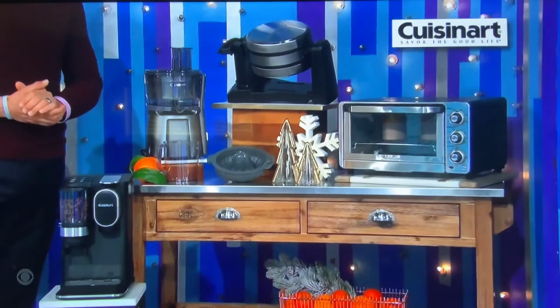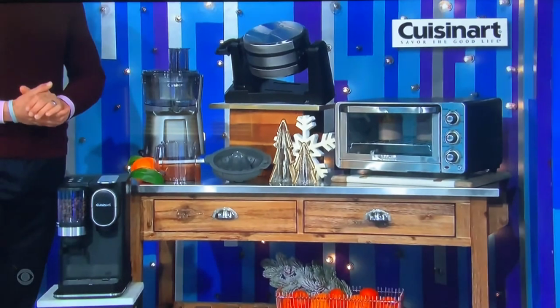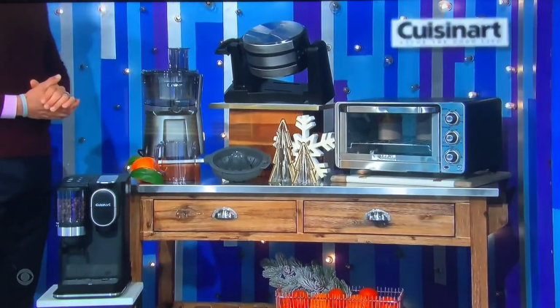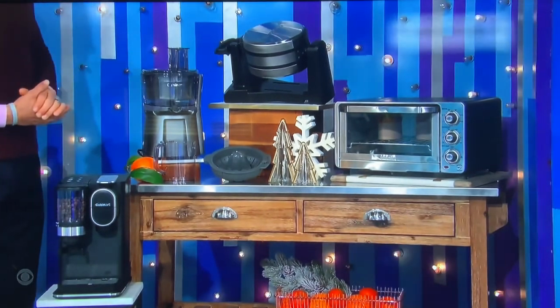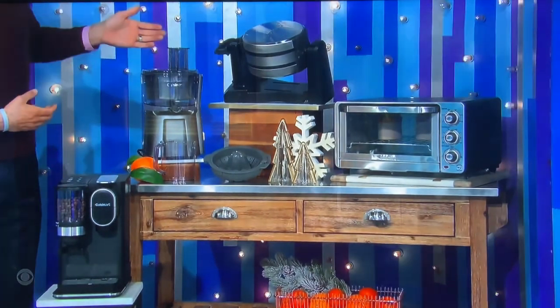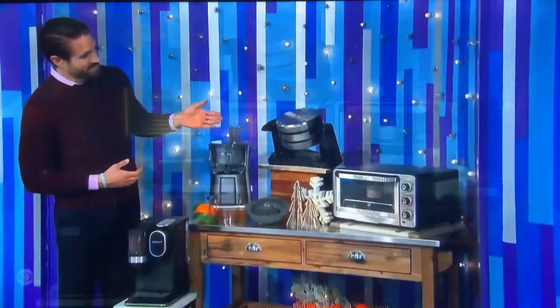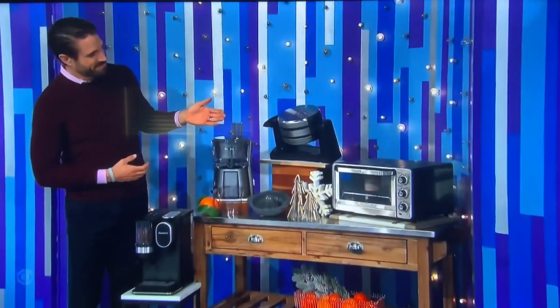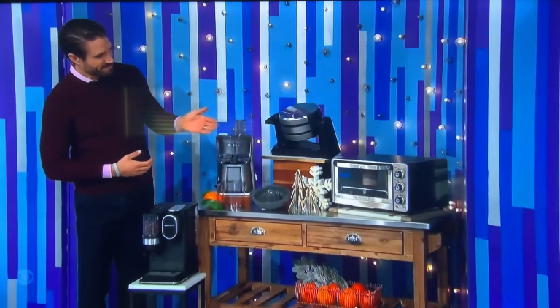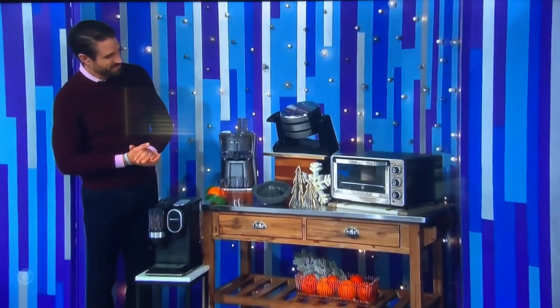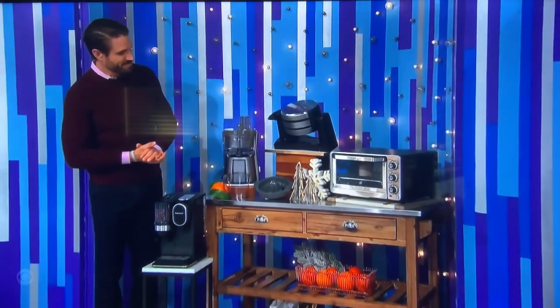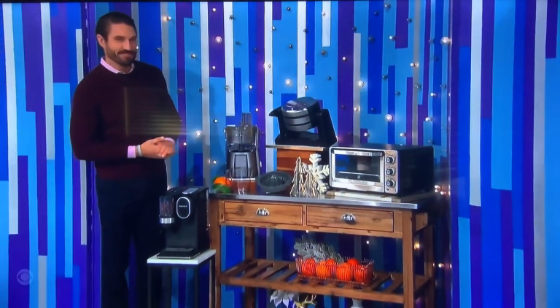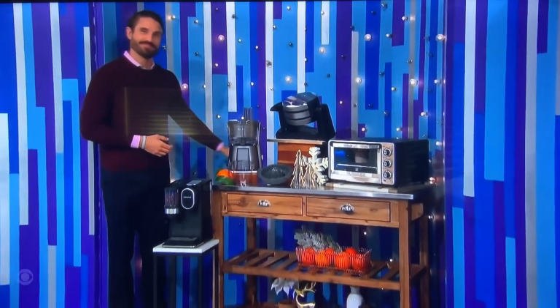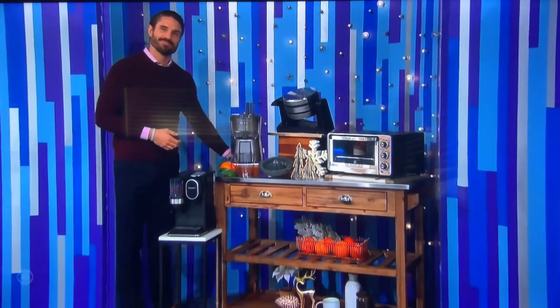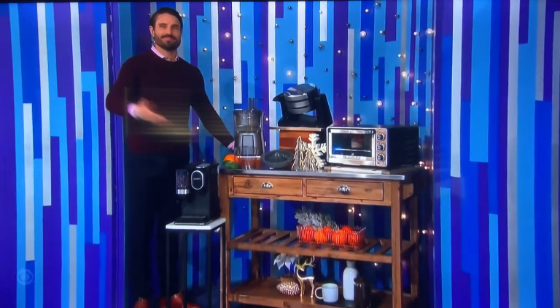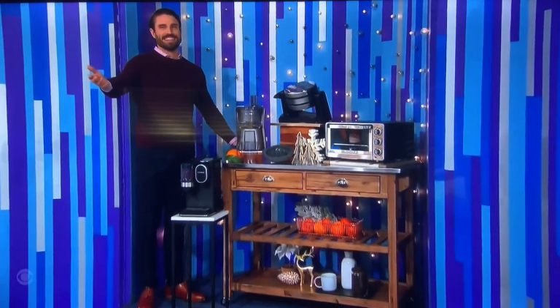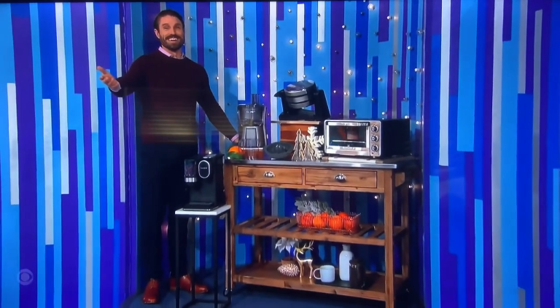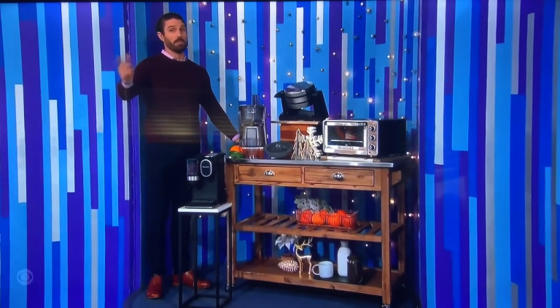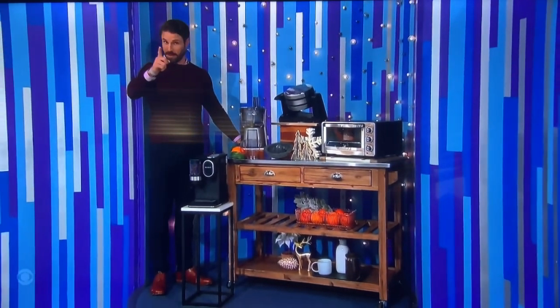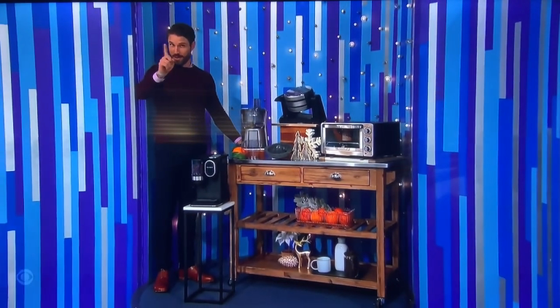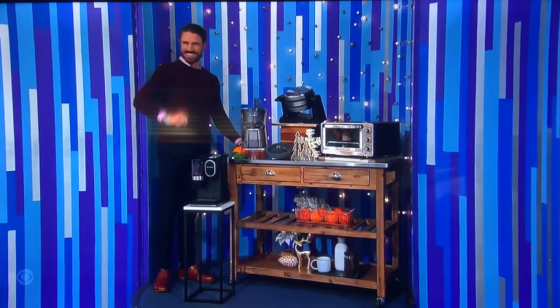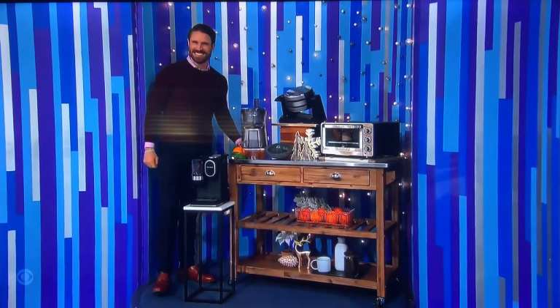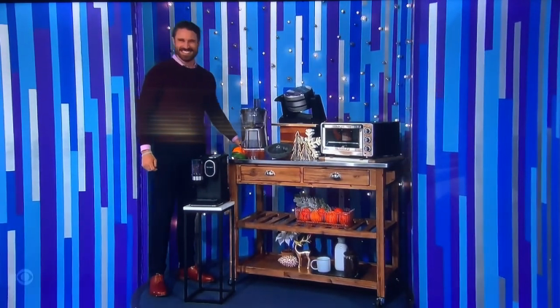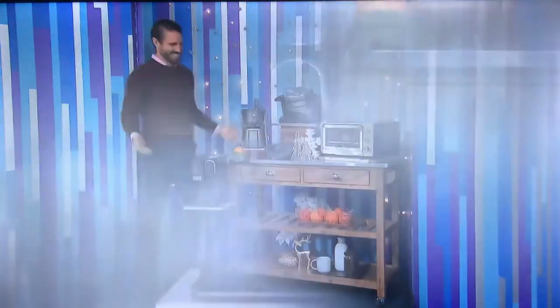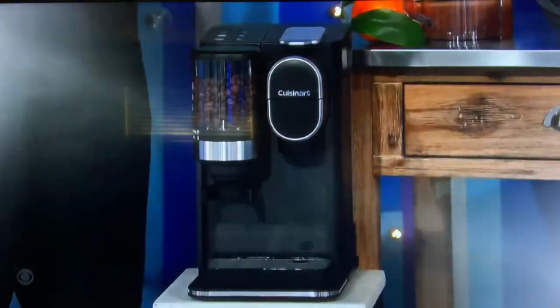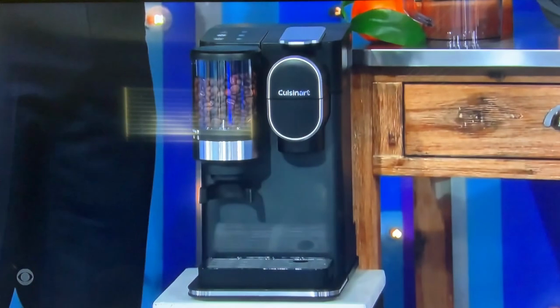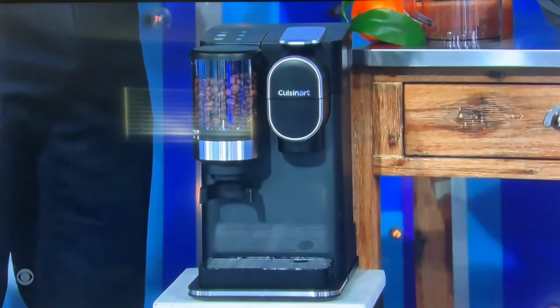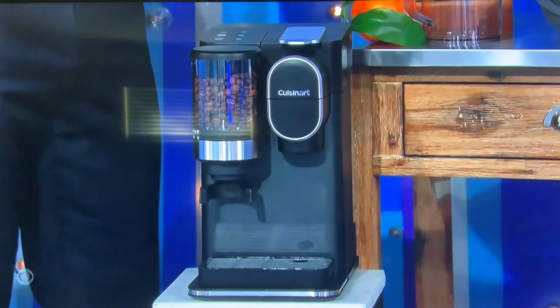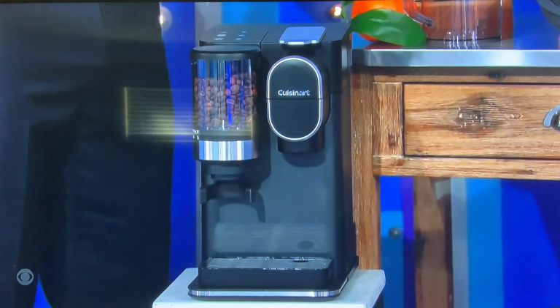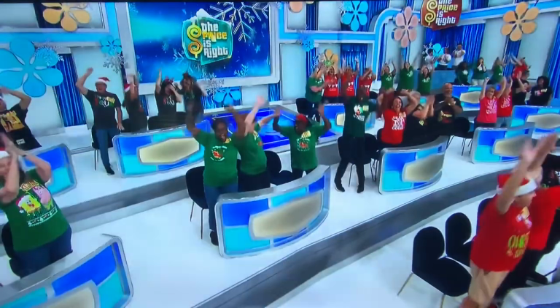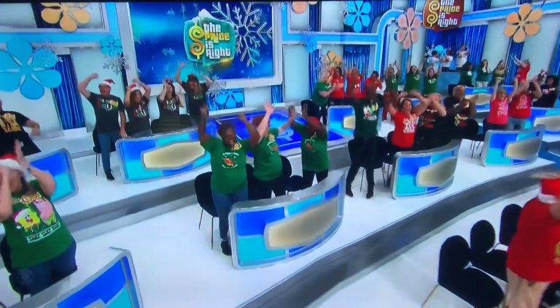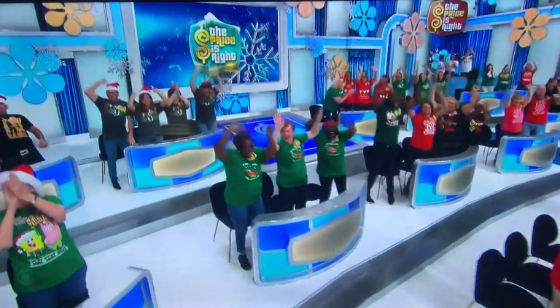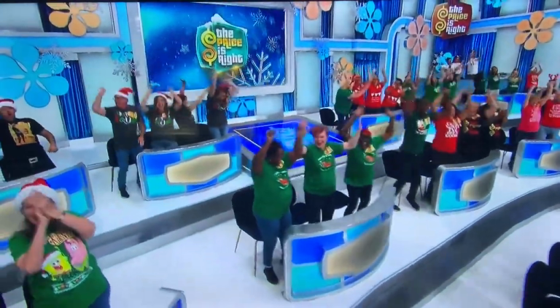...with a cool touch handle. We've also added a wood and stainless steel kitchen island cart. Plus, everyone in the audience will receive one of these grind and brew single-serve coffee makers. Wow, congratulations.